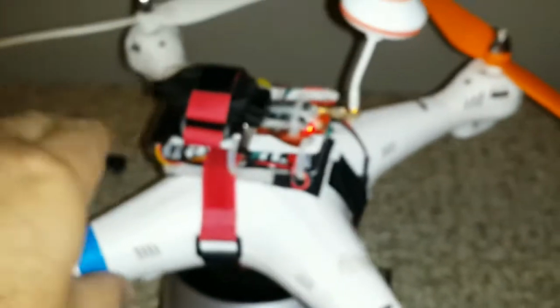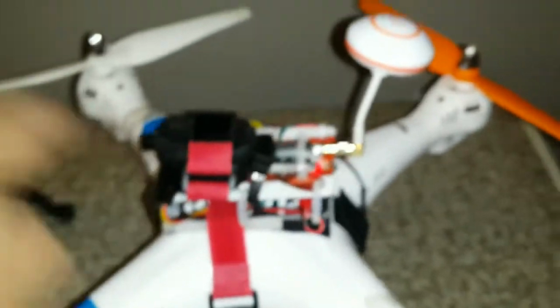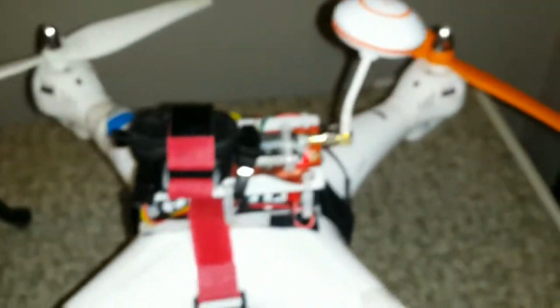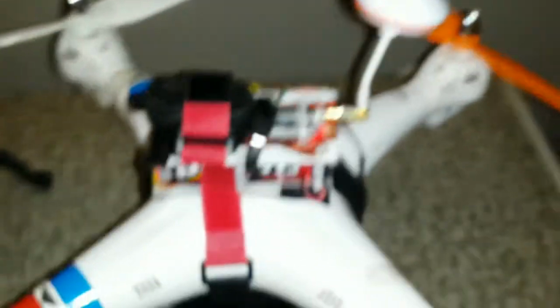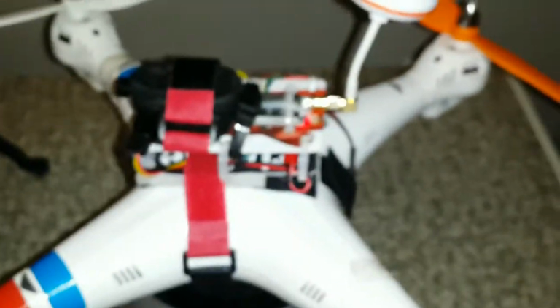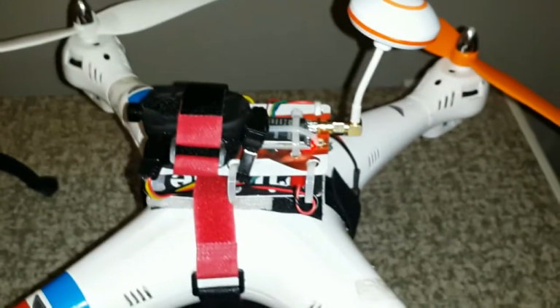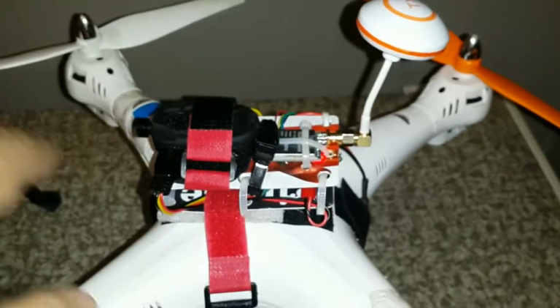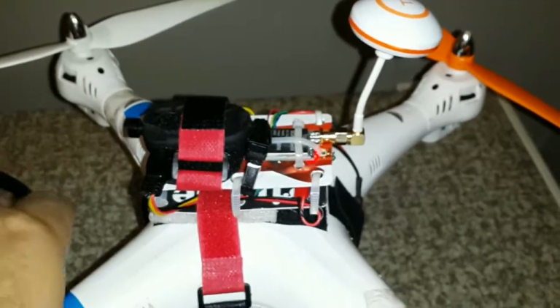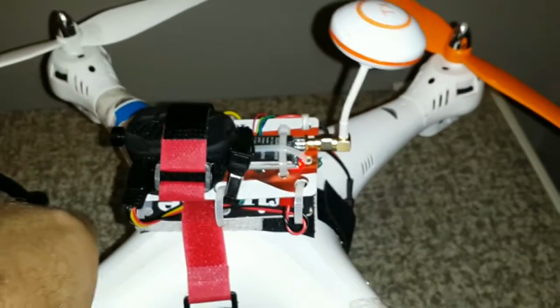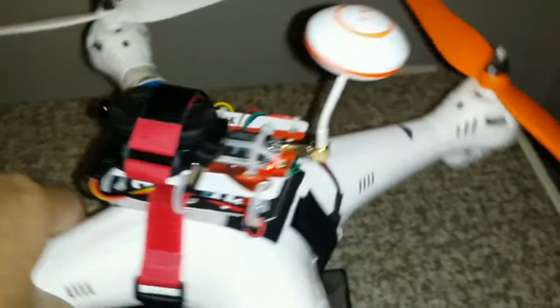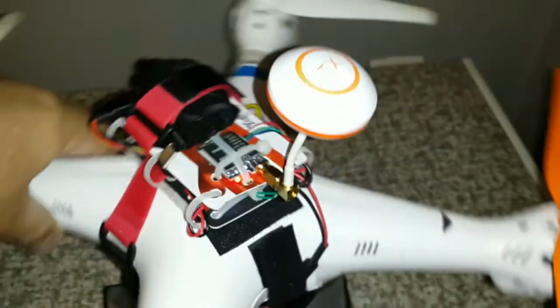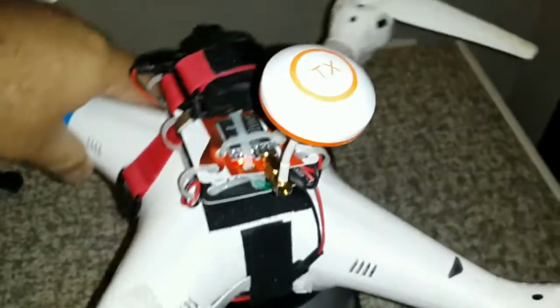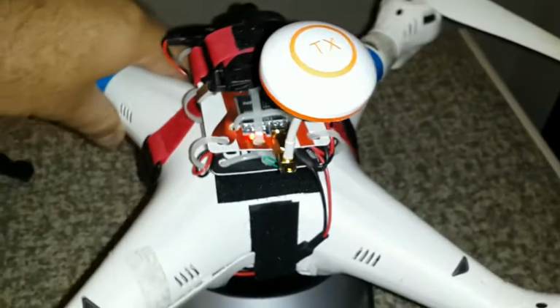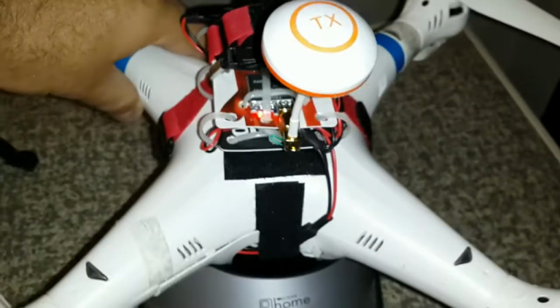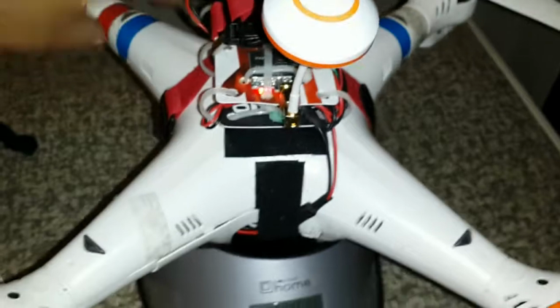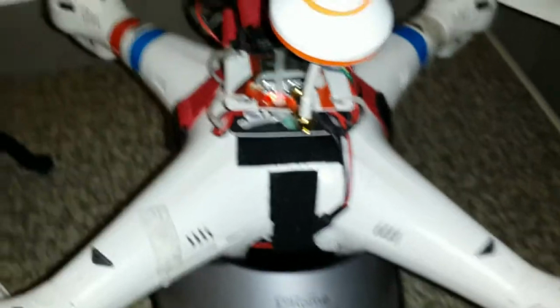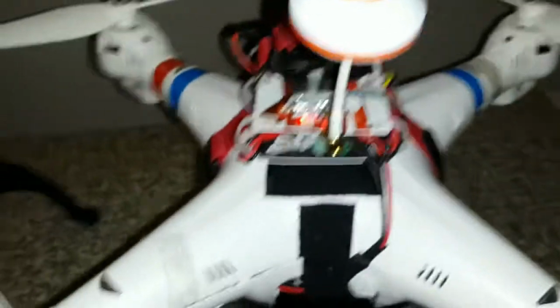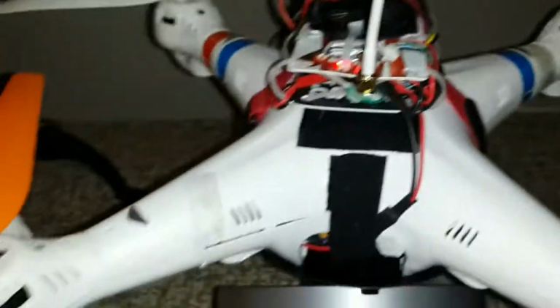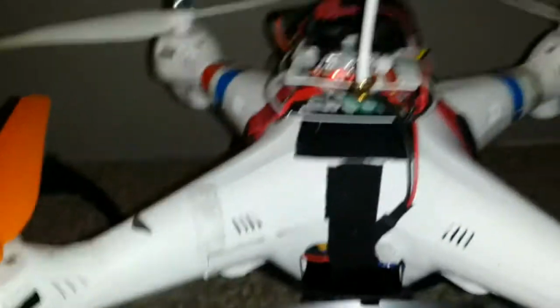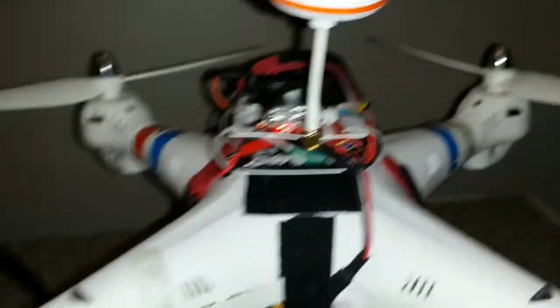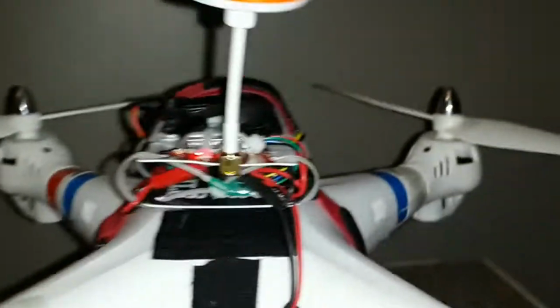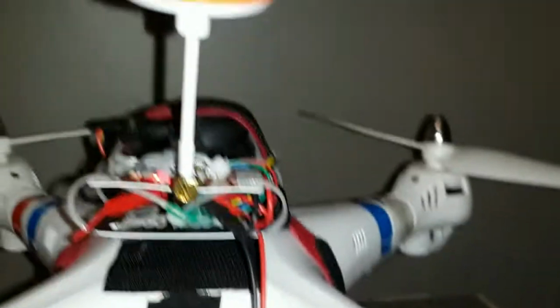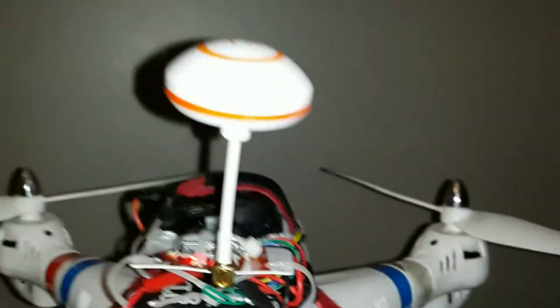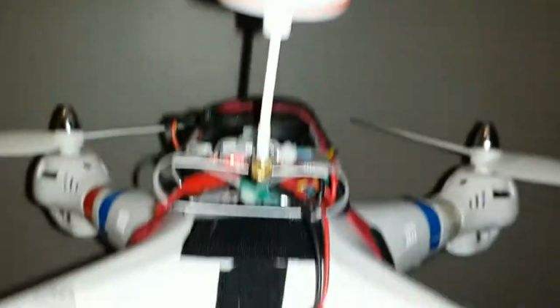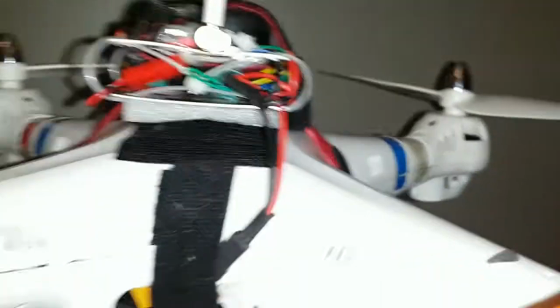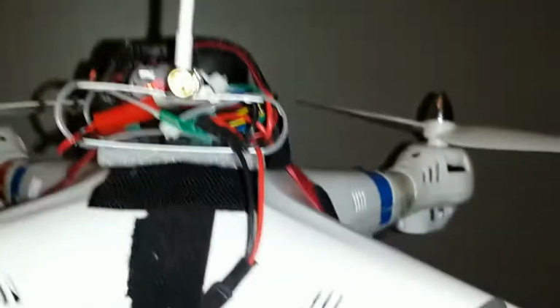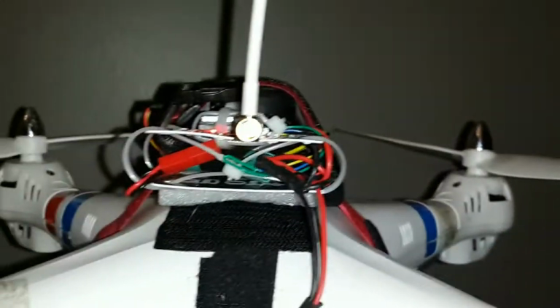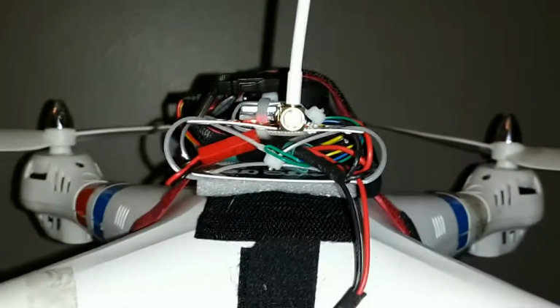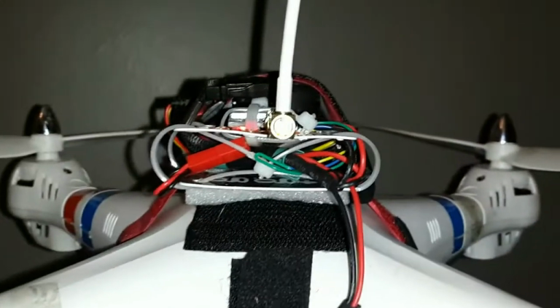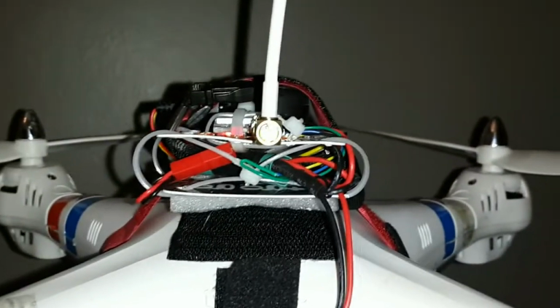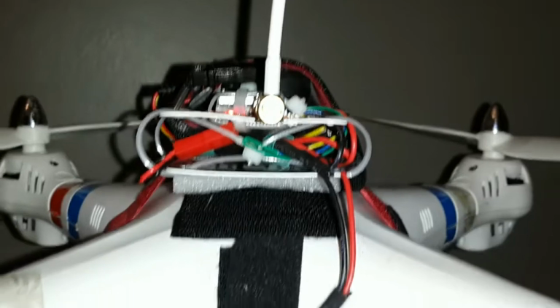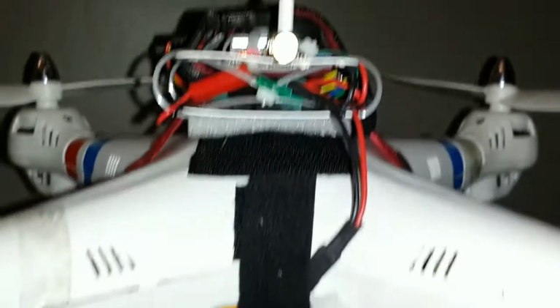You'll see I've got a circular polarized antenna on there. The rubber ducky antenna that came with the transmitter apparently is no good — I haven't even tried it.